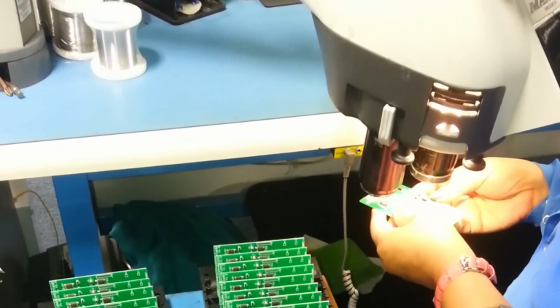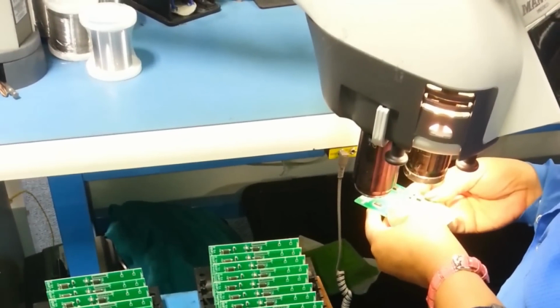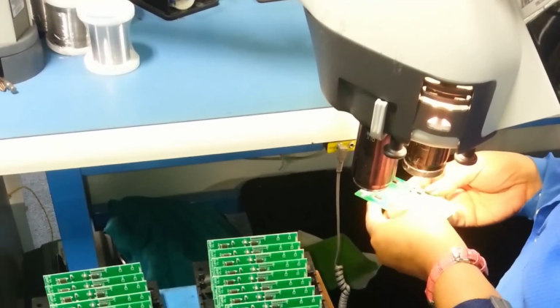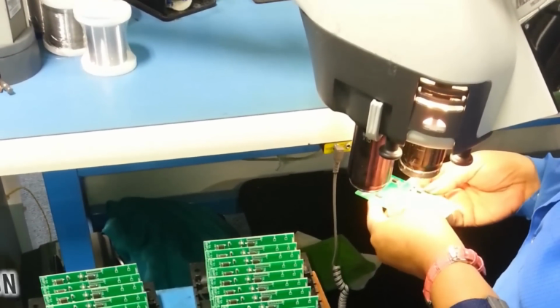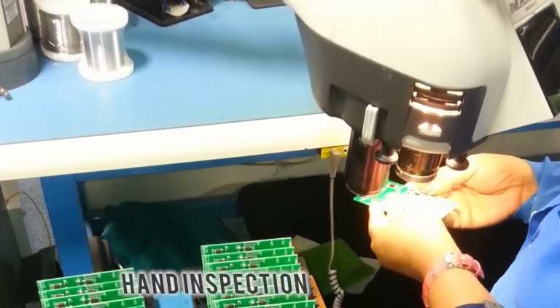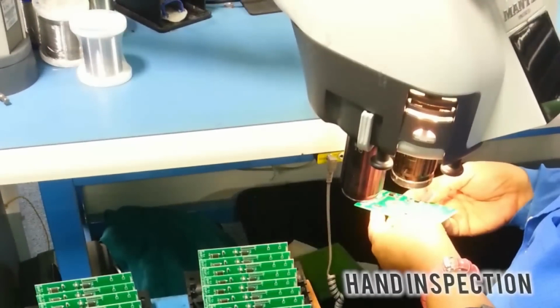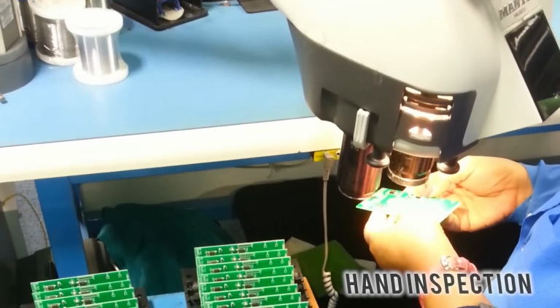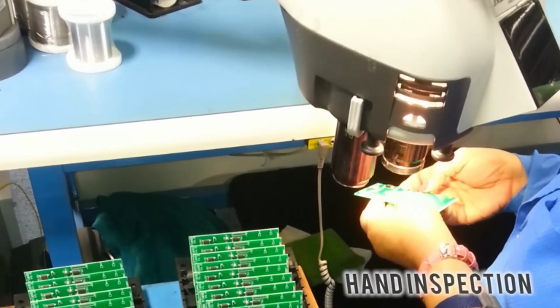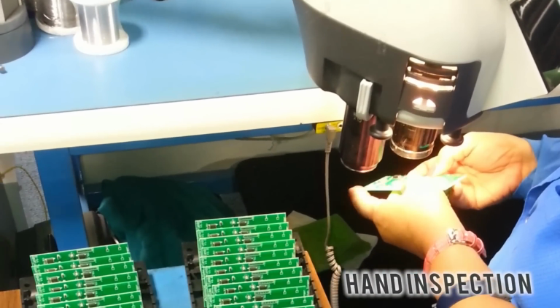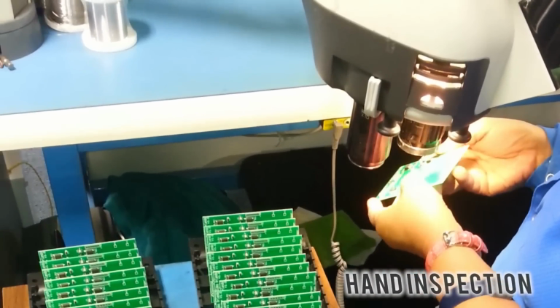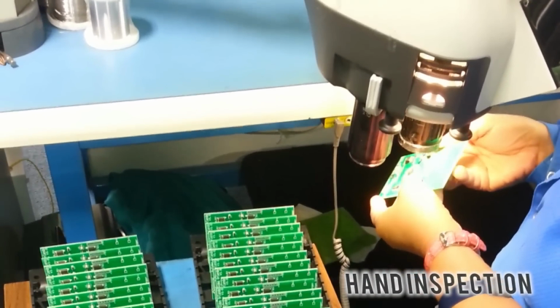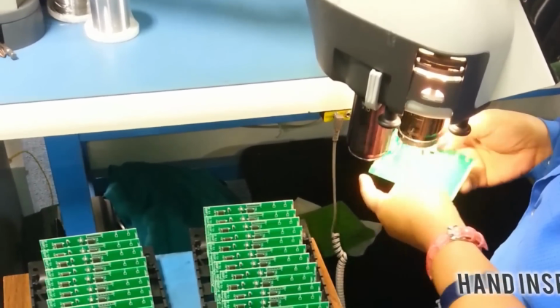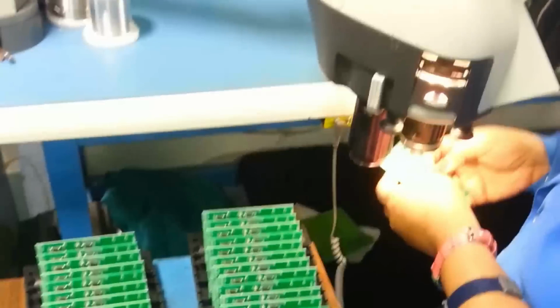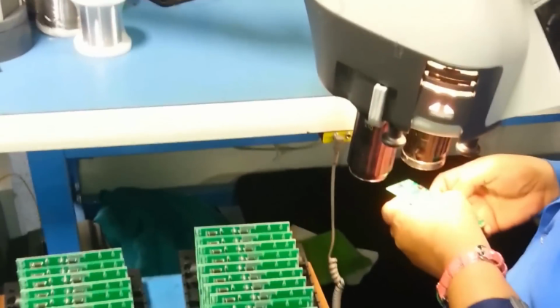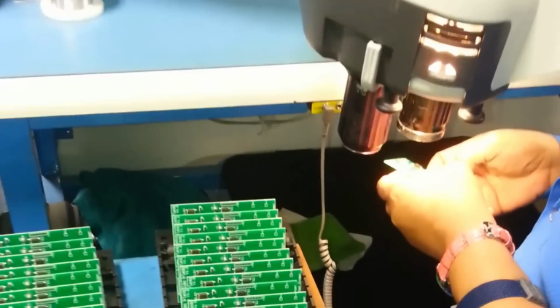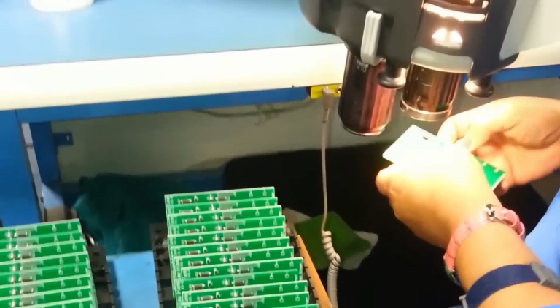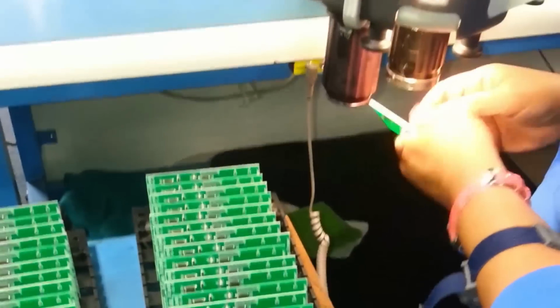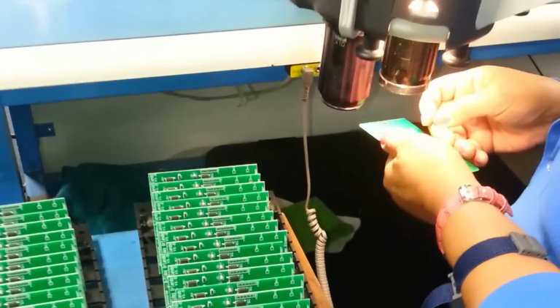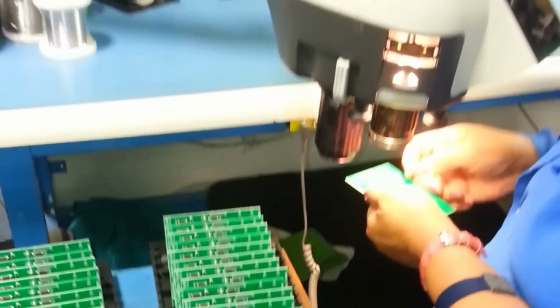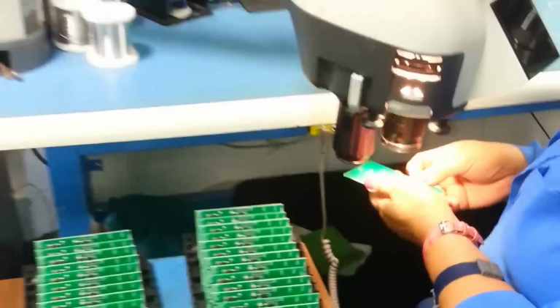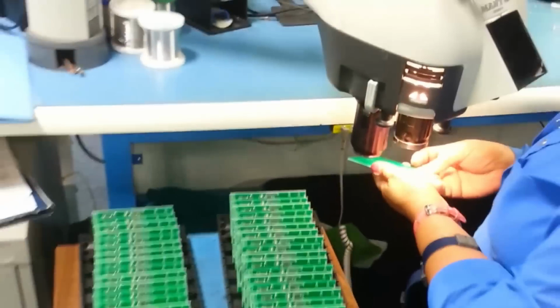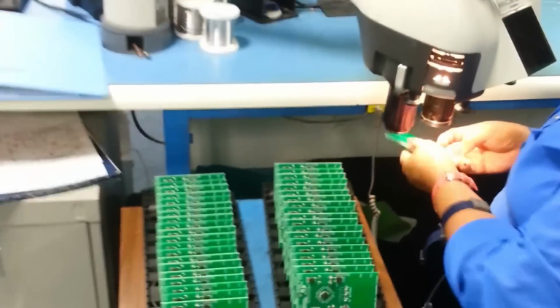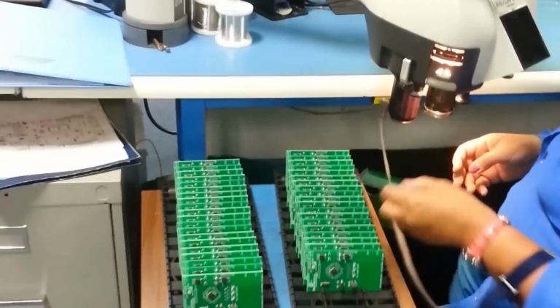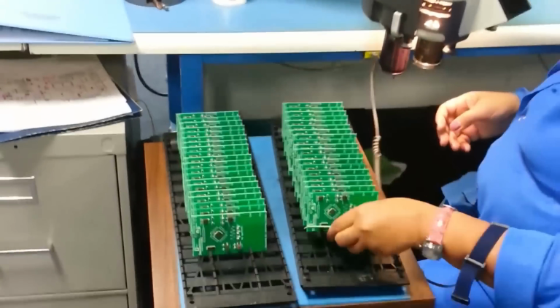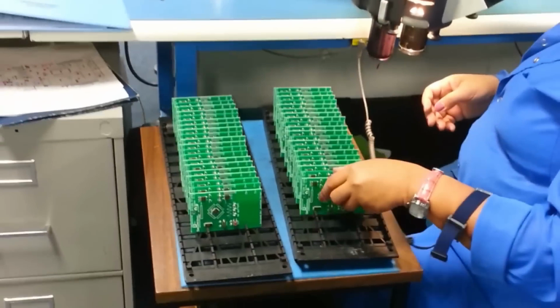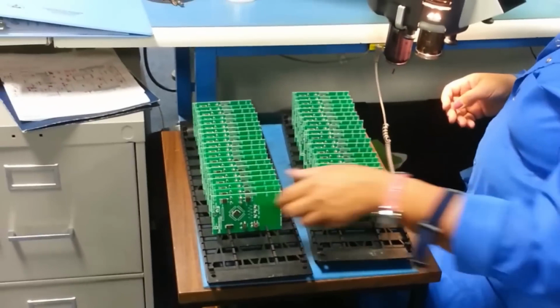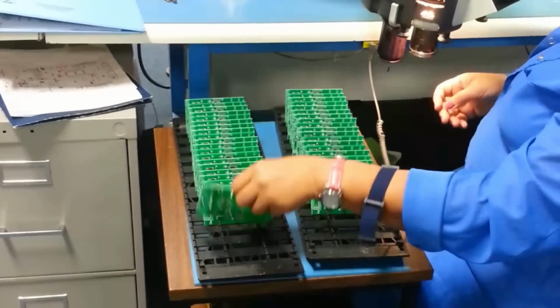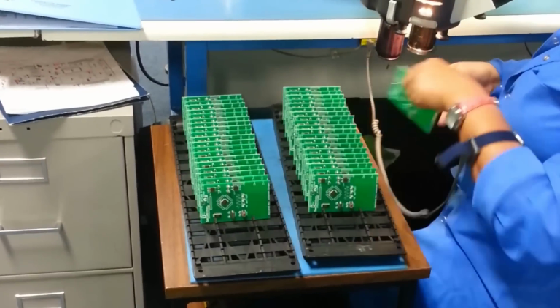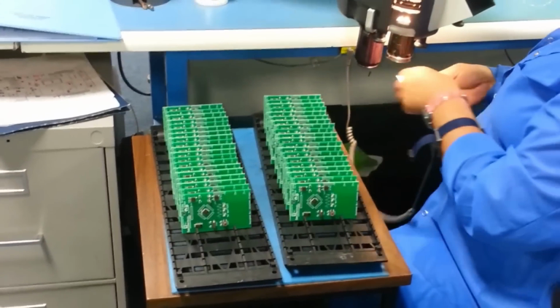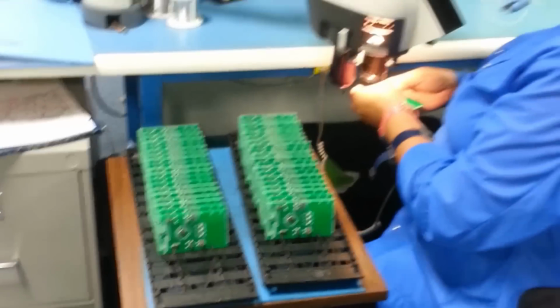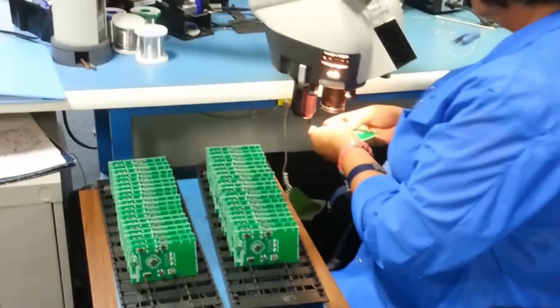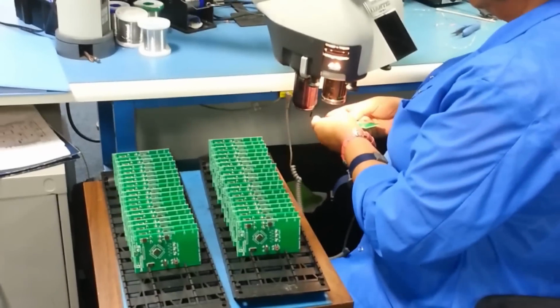After that, we then inspect each circuit board by hand to make sure that all the components are where they should be and that the circuit board is up to bar. And that's it — off to packaging we go.